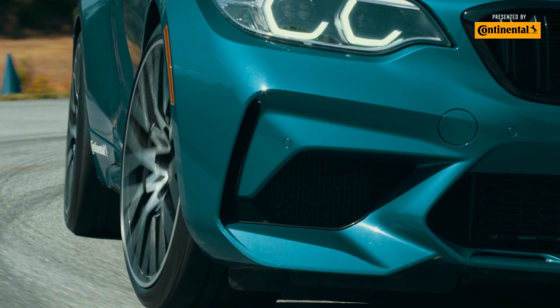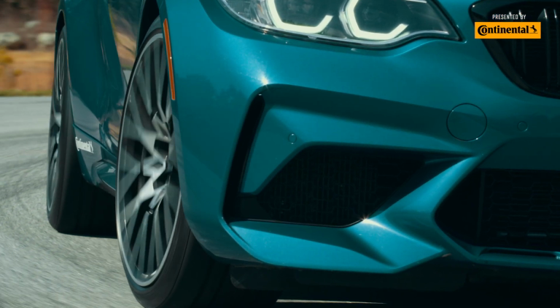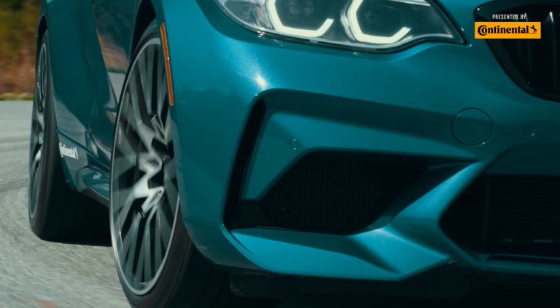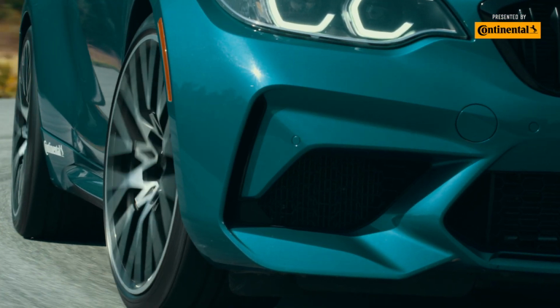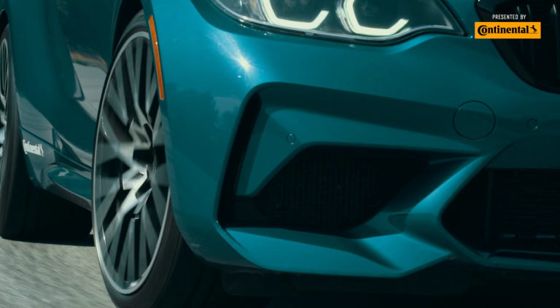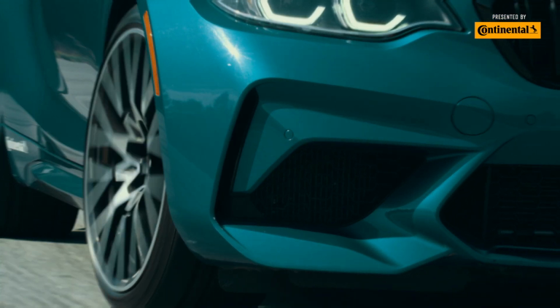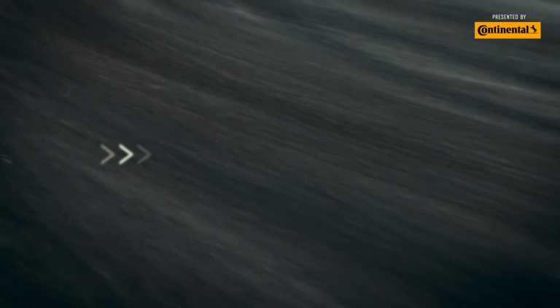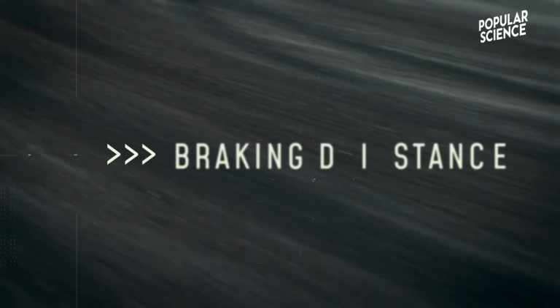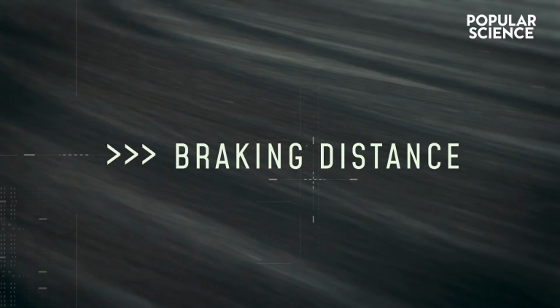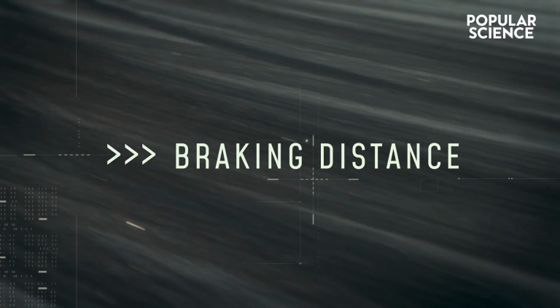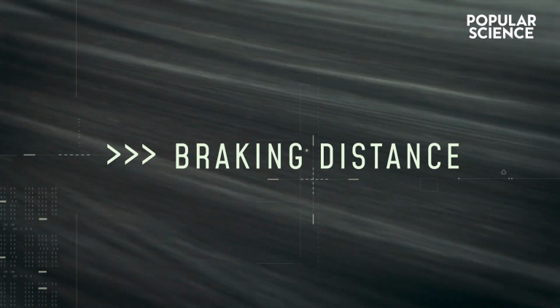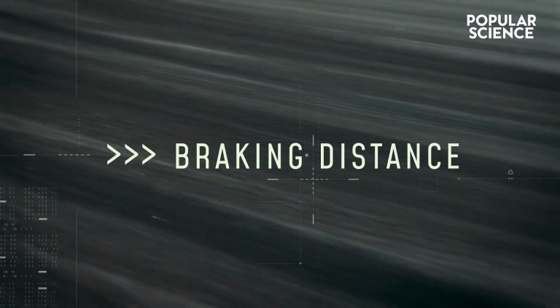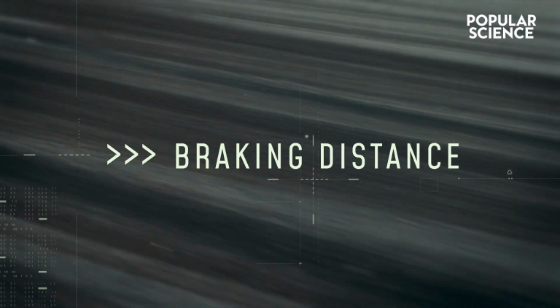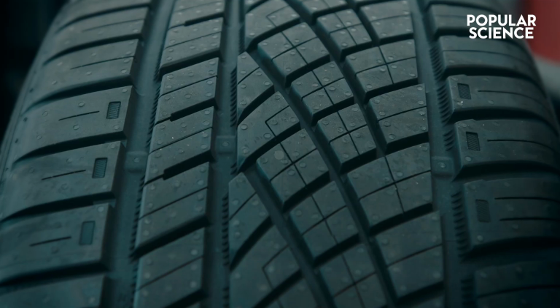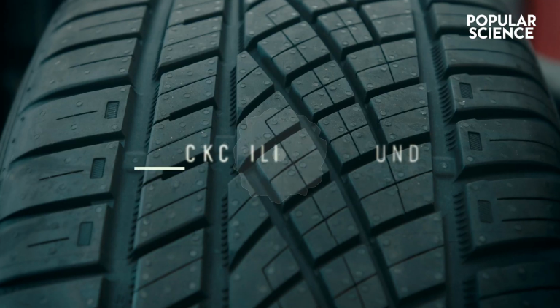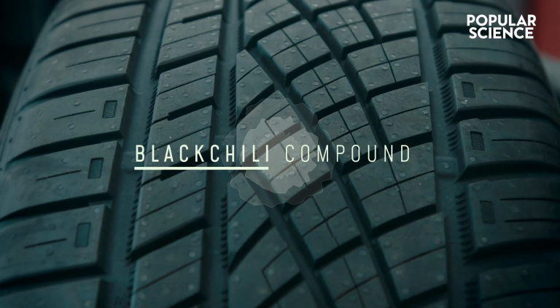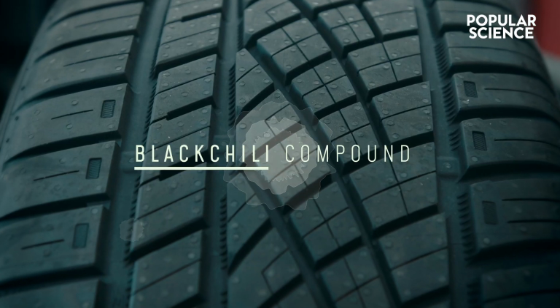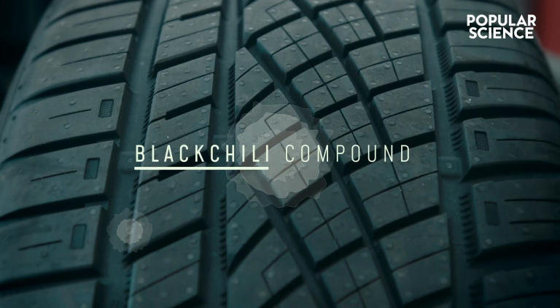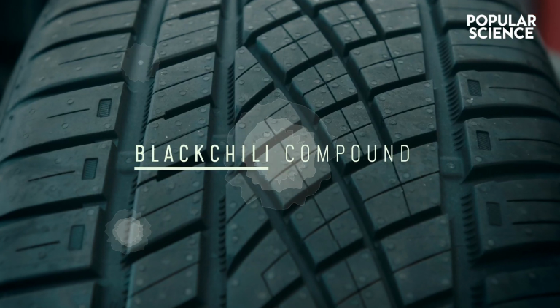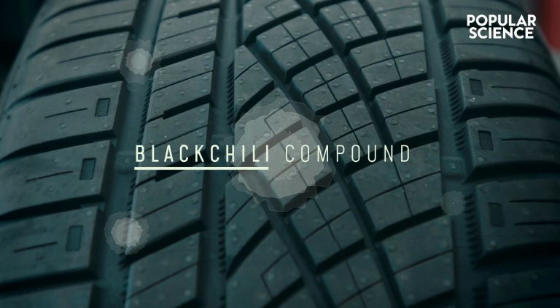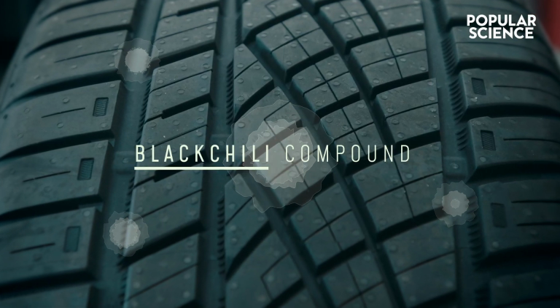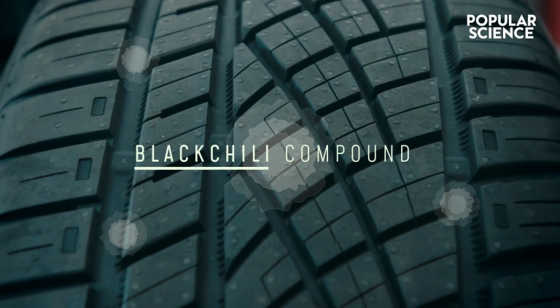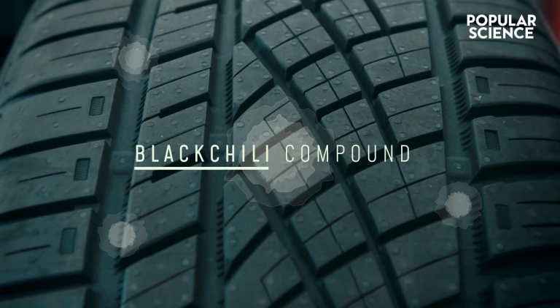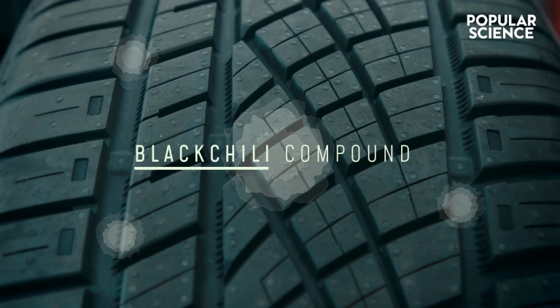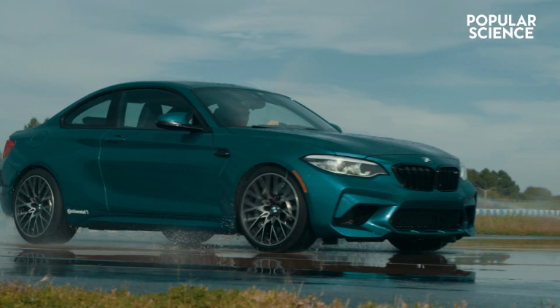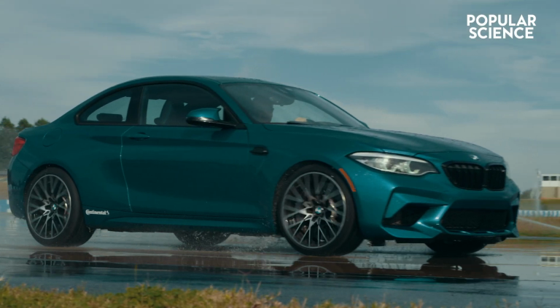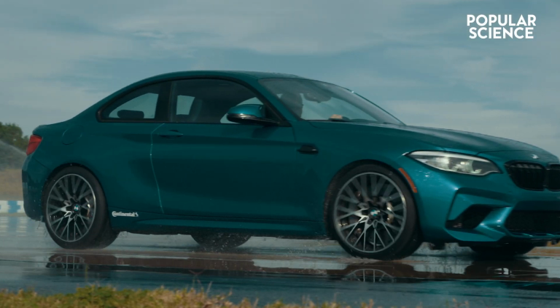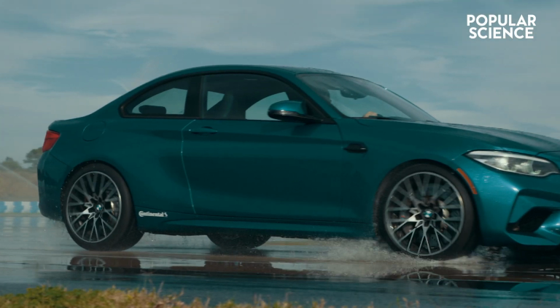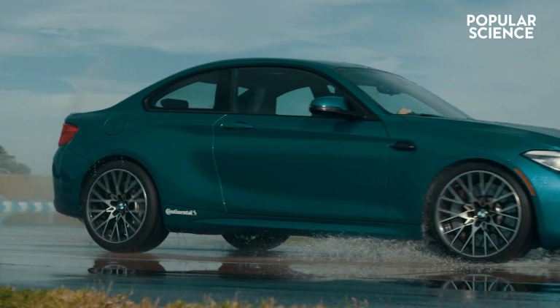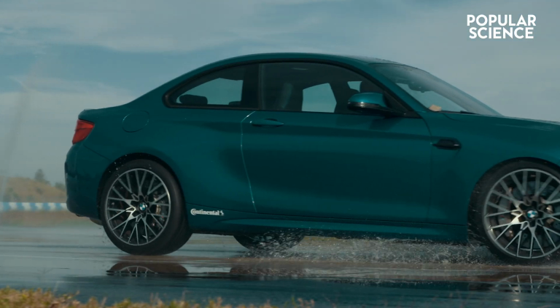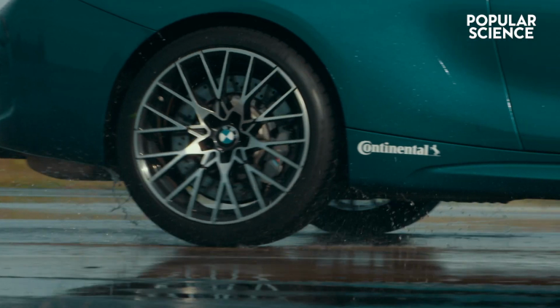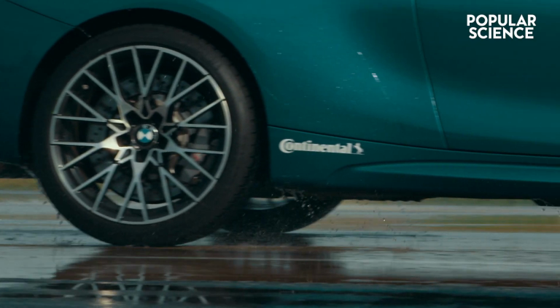A special rubber compound called Black Chili delivers shorter braking distances in all weather conditions. As a micro-flexibility compound, it ensures optimal interlocking between the tire and the surface of the road.